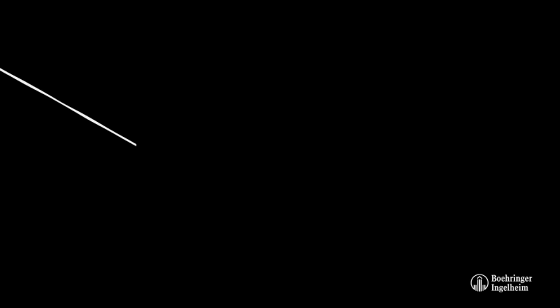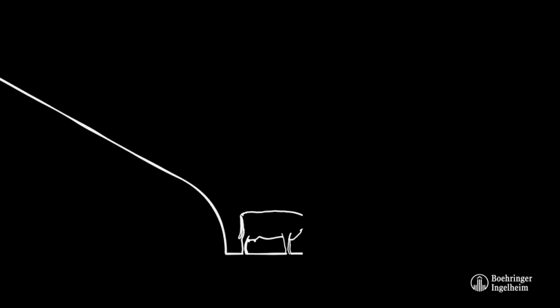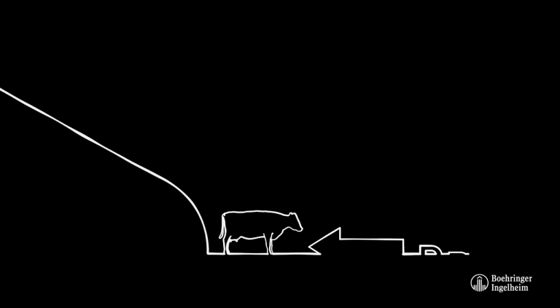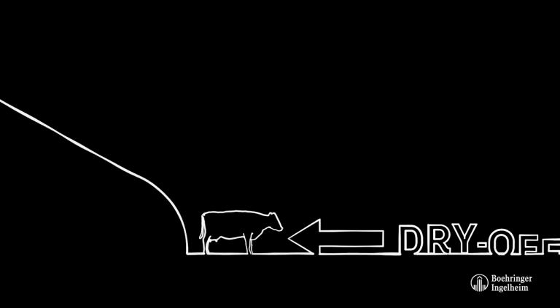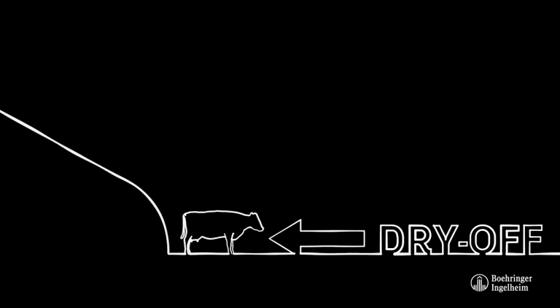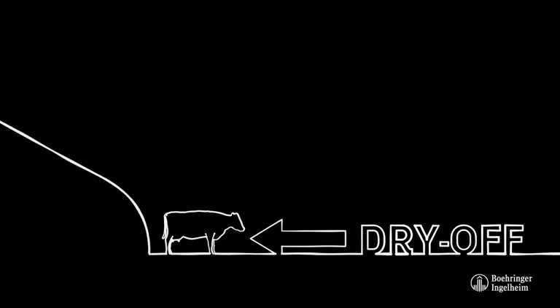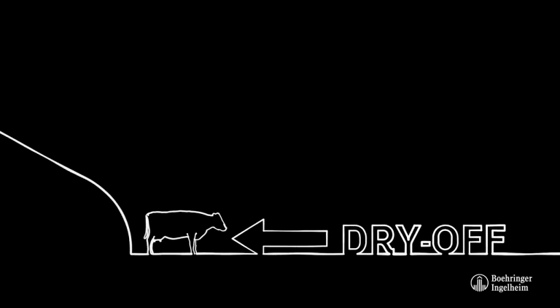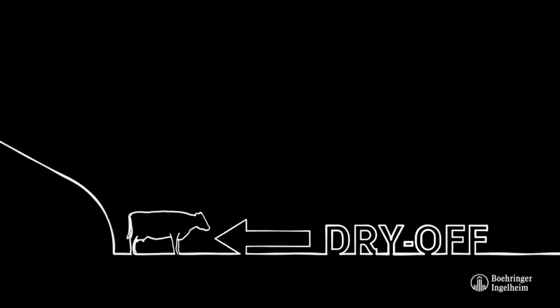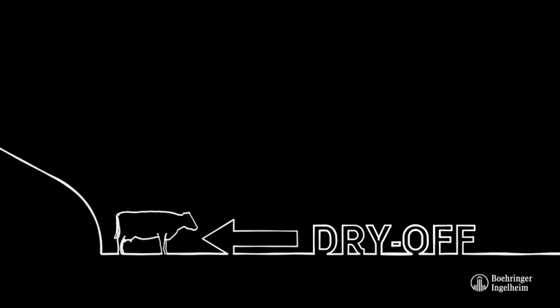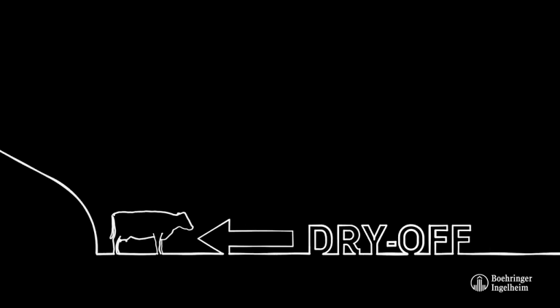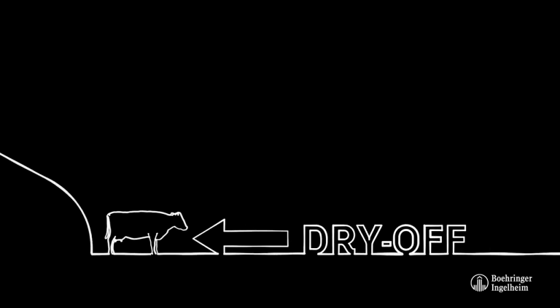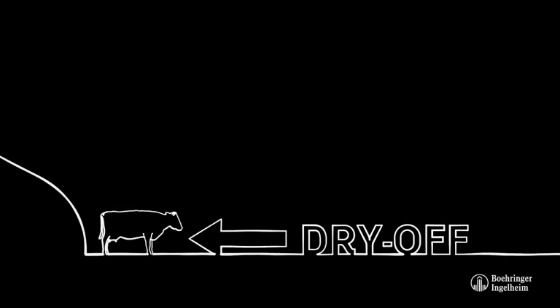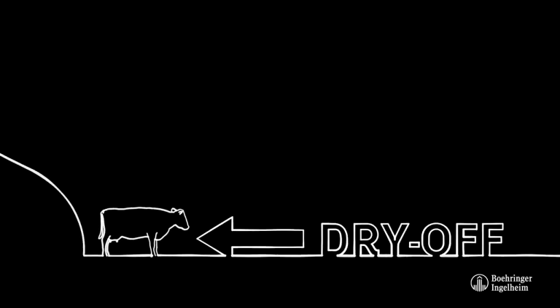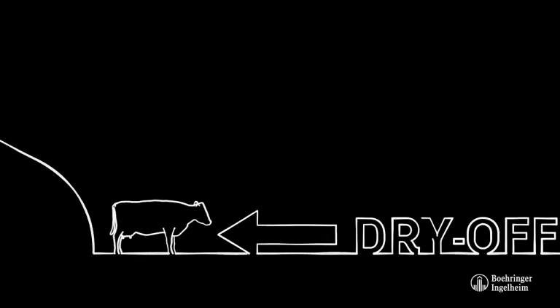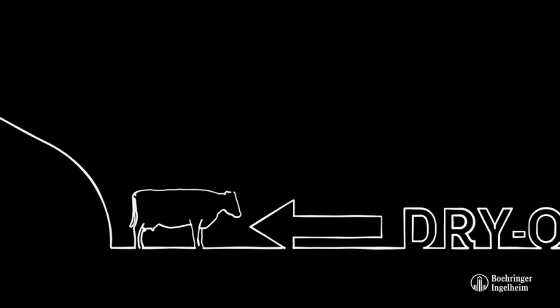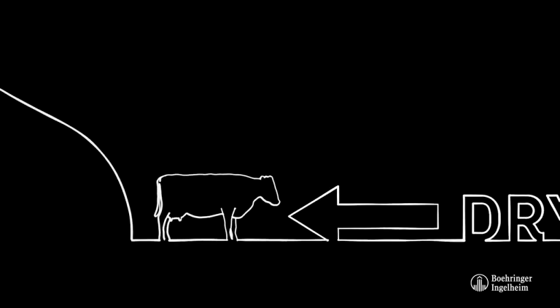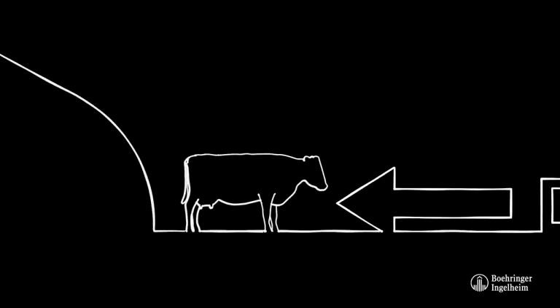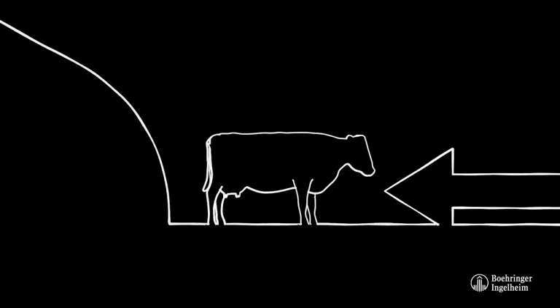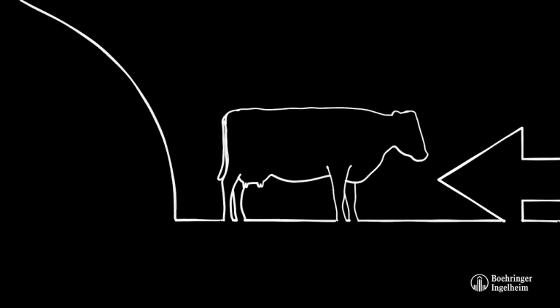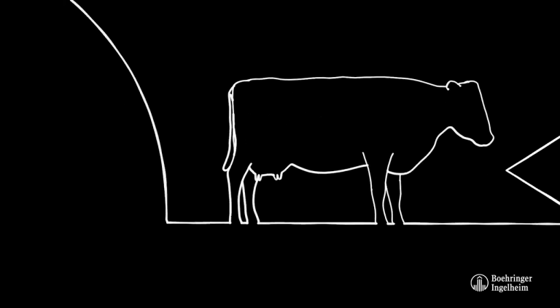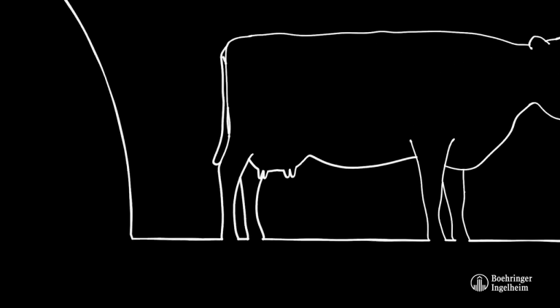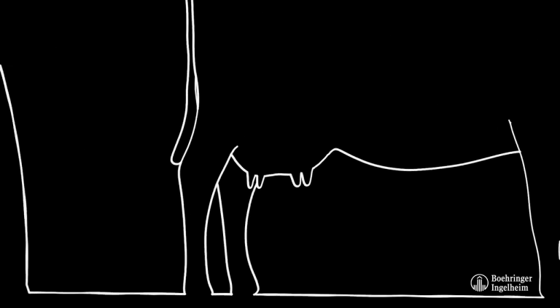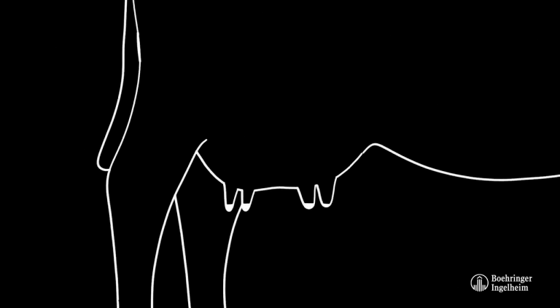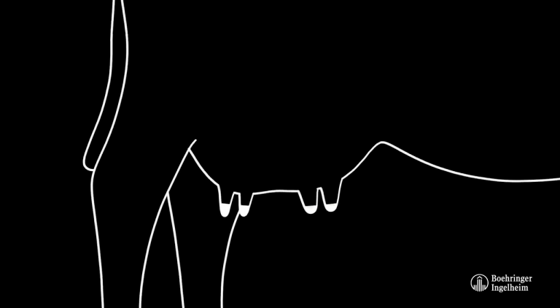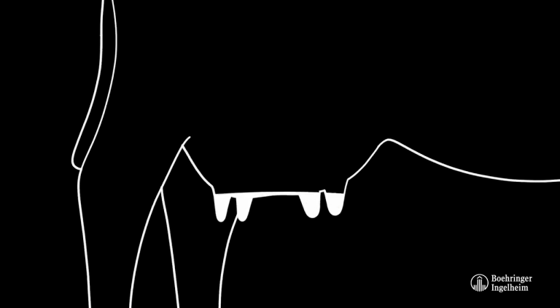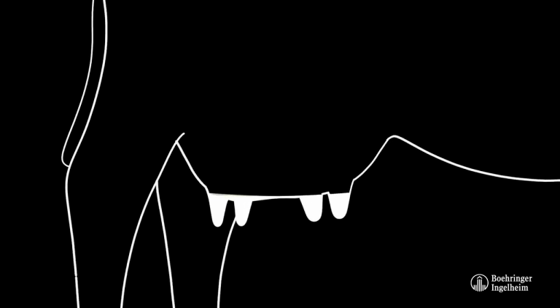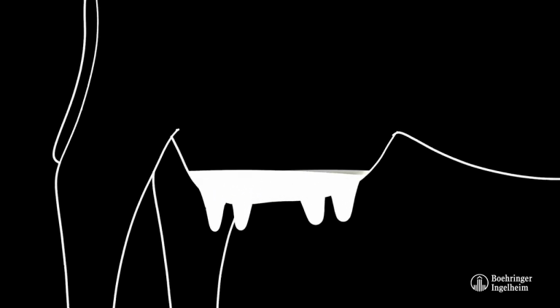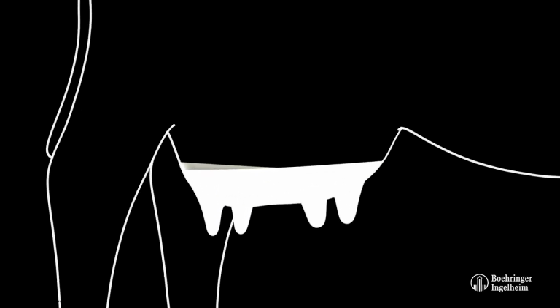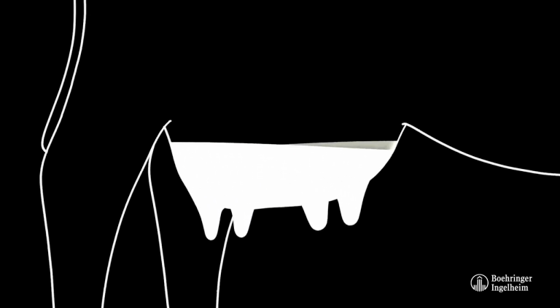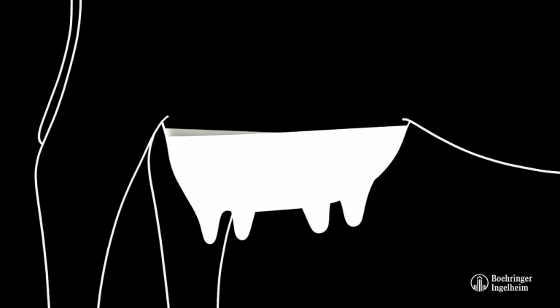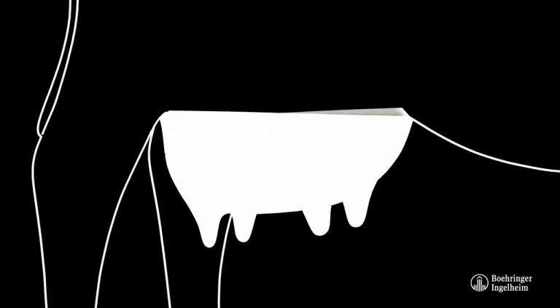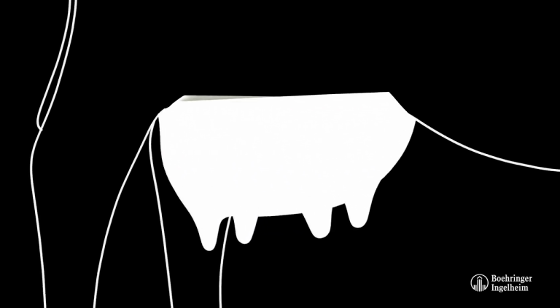Drying off is the other key stage of the lactation cycle. Although drying off is a procedure carried out to improve udder health and to prepare it for the next lactation, if not carefully managed, it can have a negative impact on both.